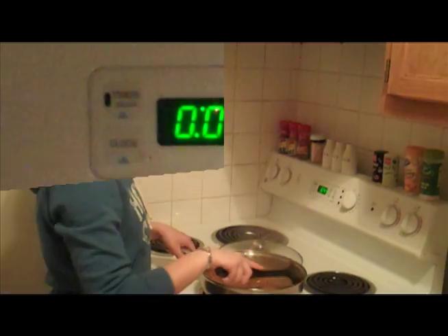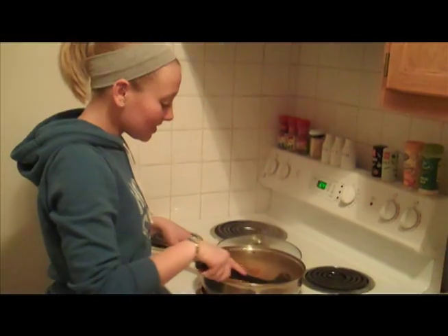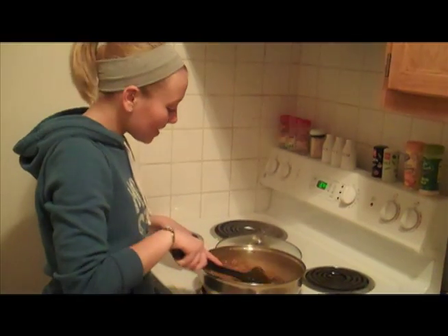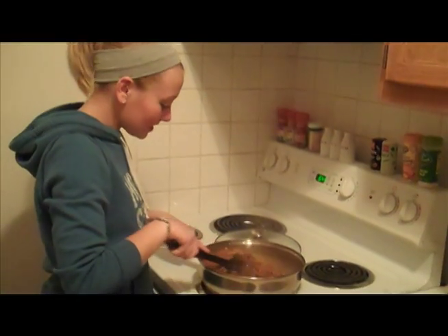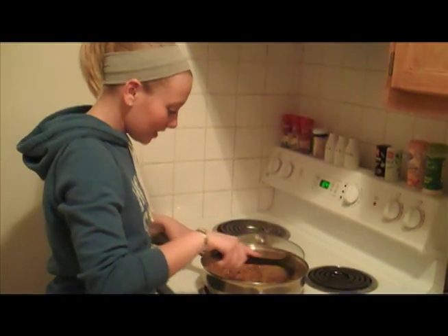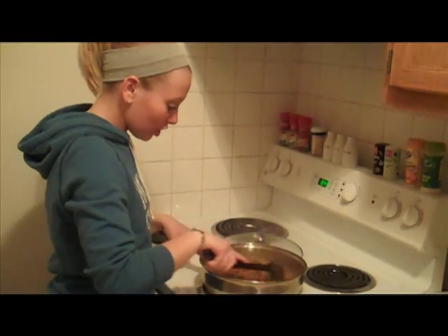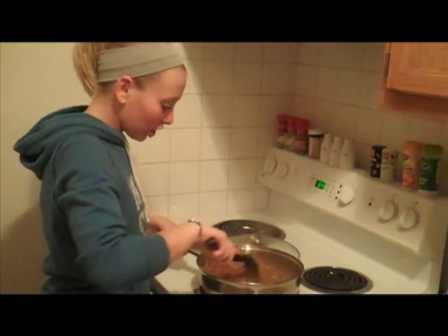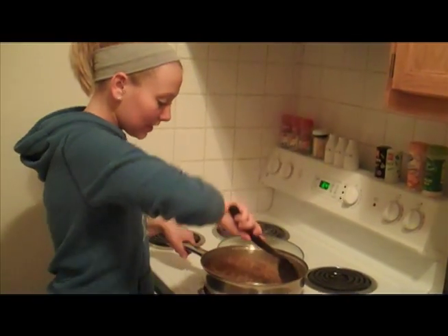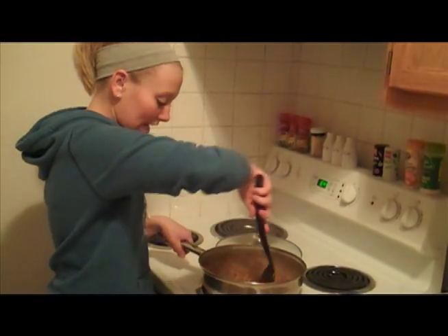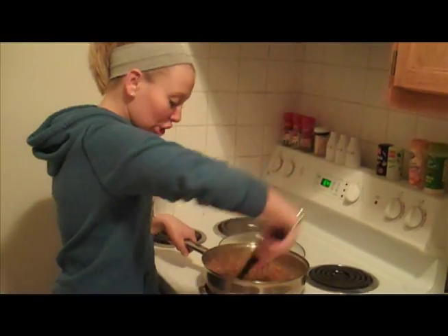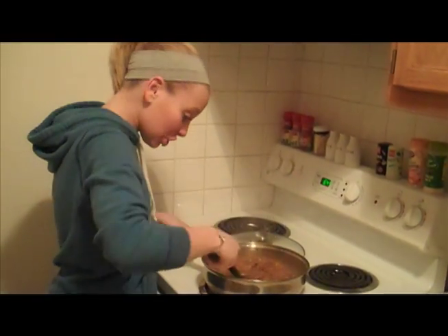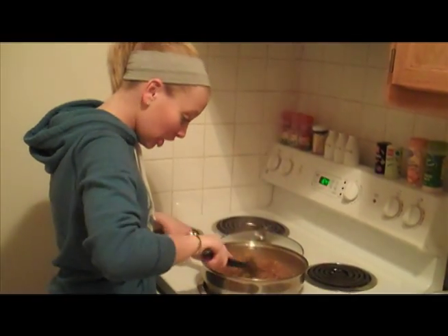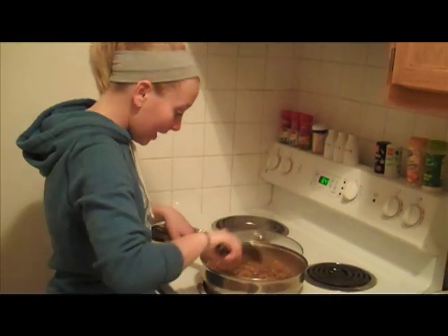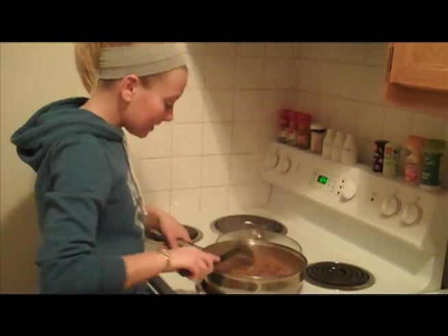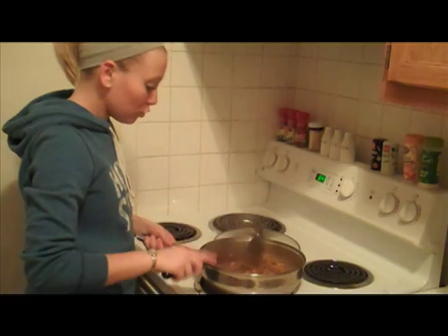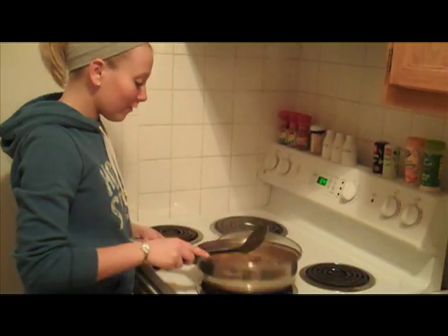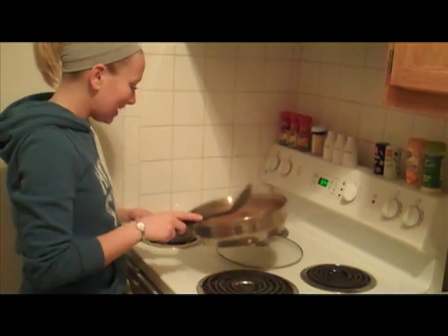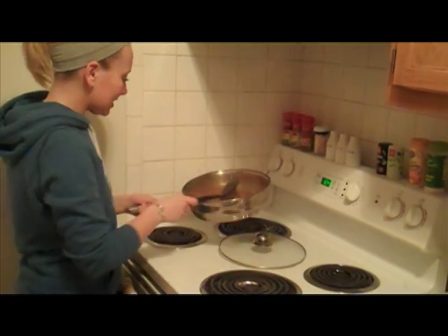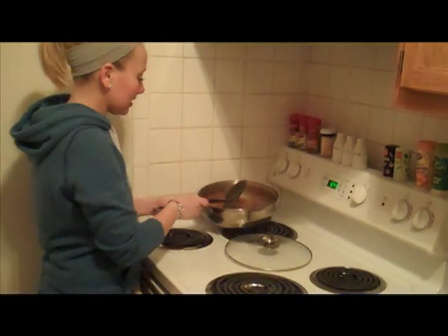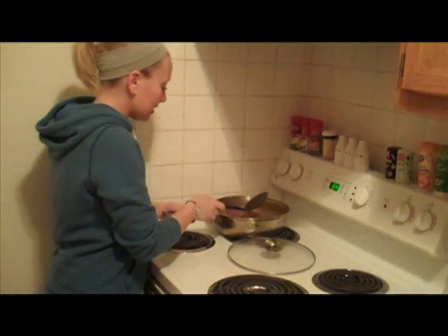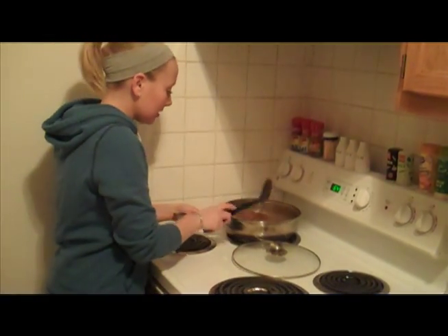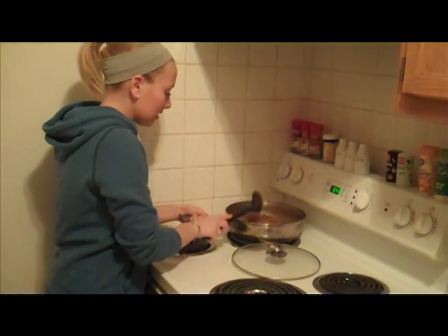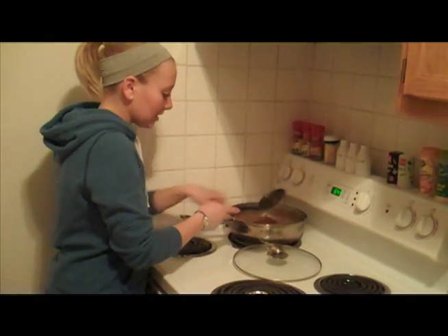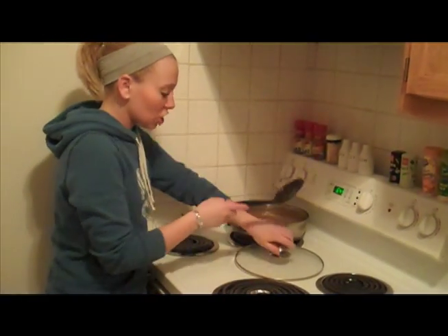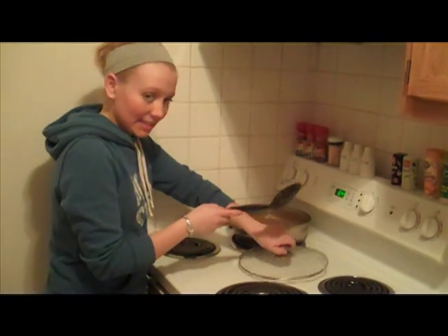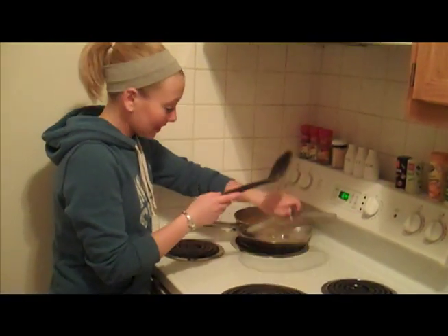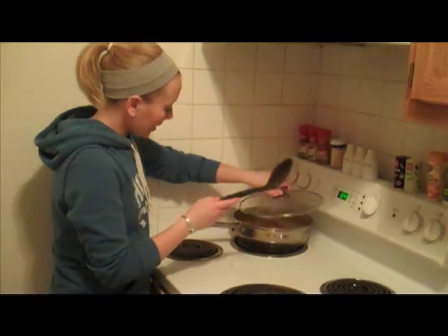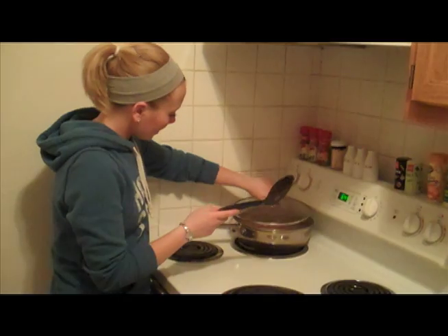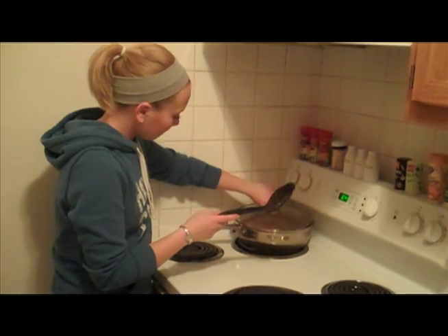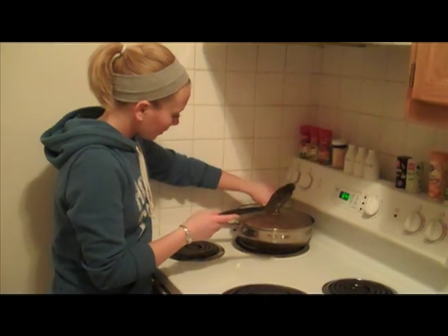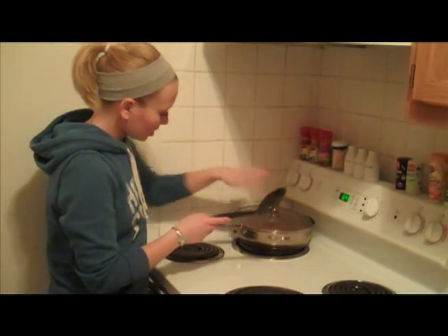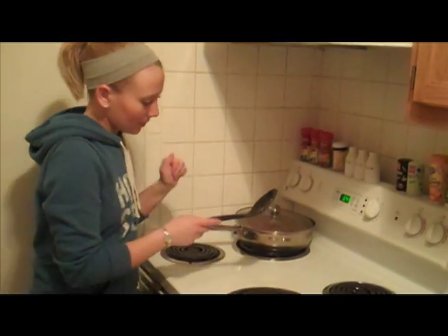Once the time is done, you're going to want to go ahead and give it another good stir, and then remove it from the heat to let the sauce kind of thicken up here. Just give it a minute.